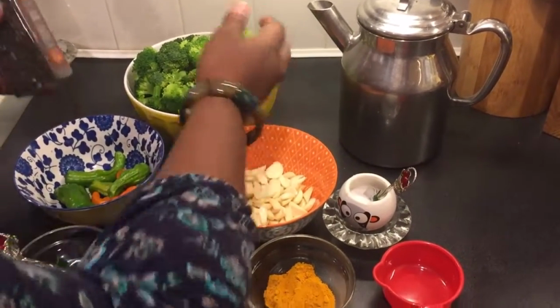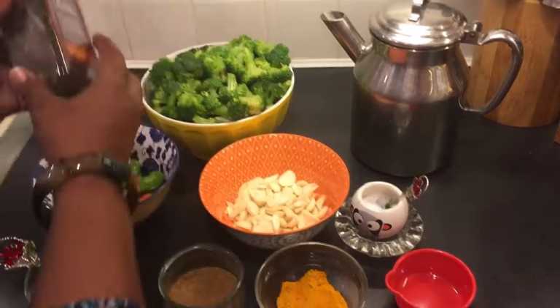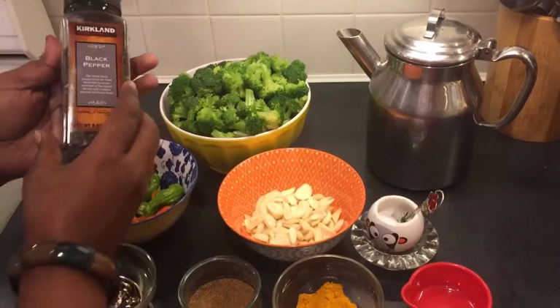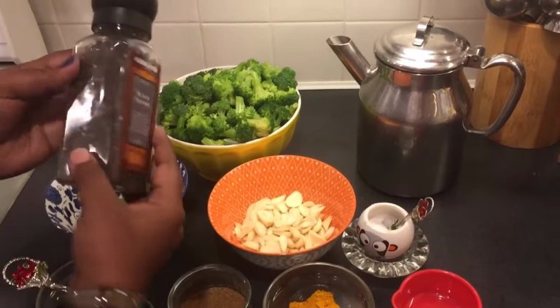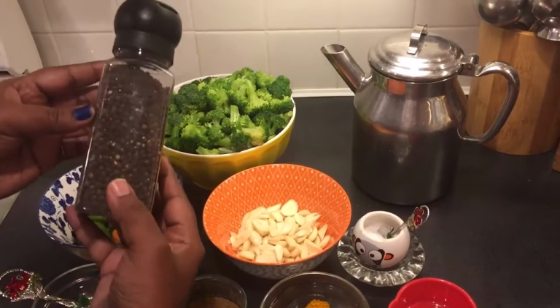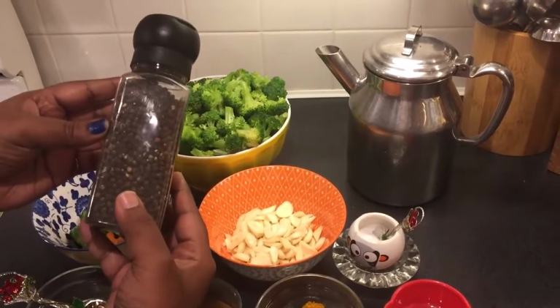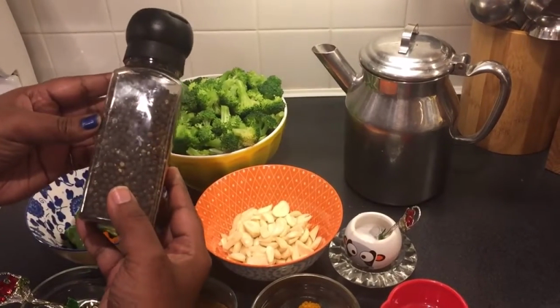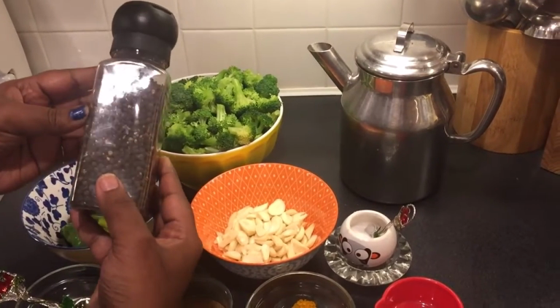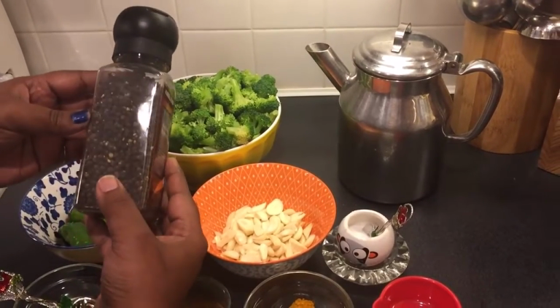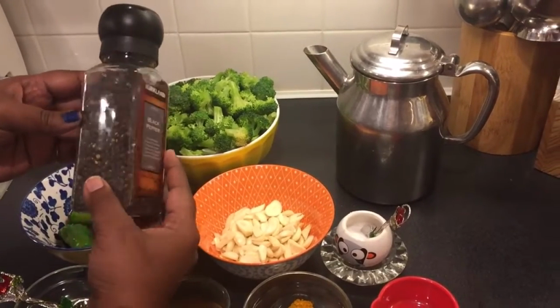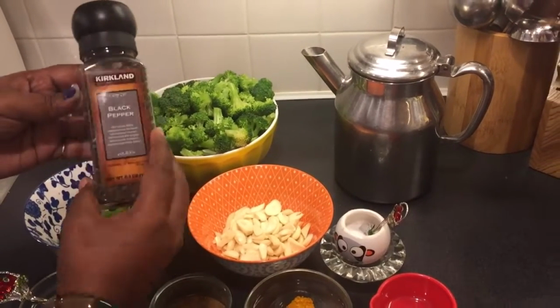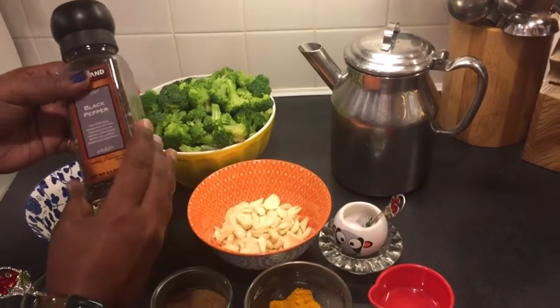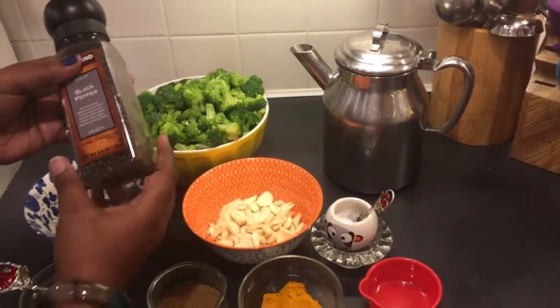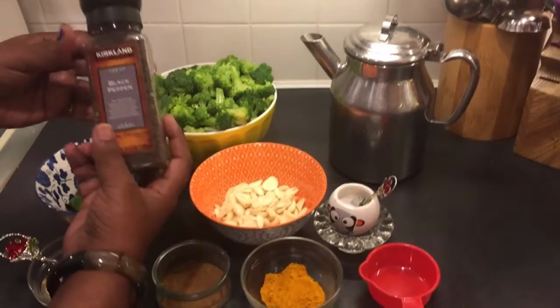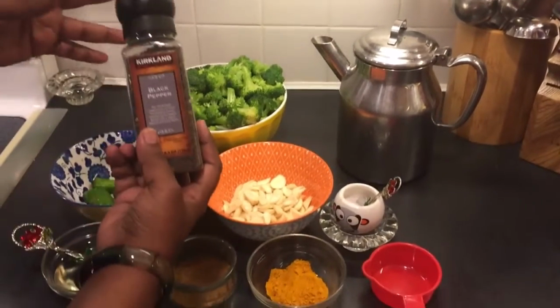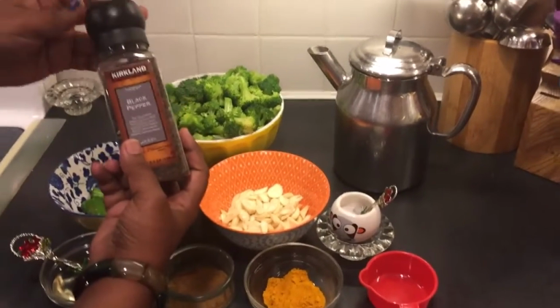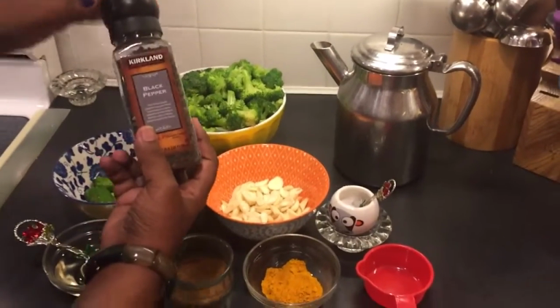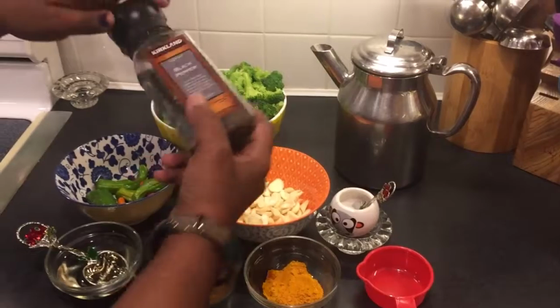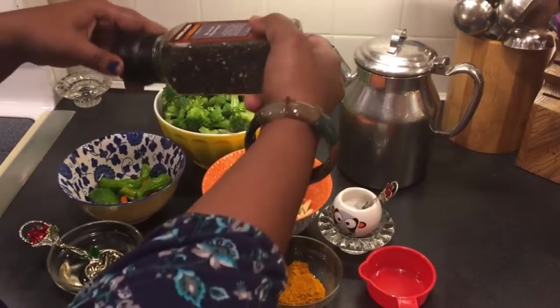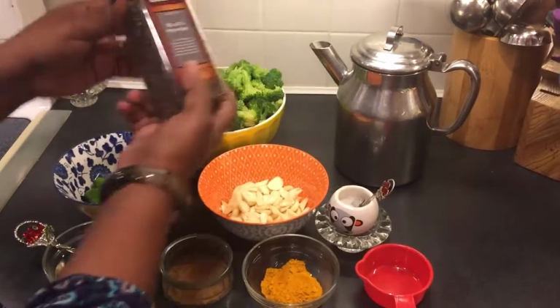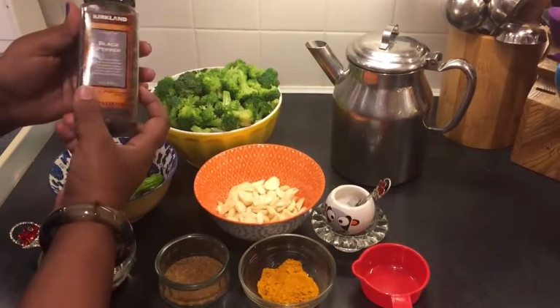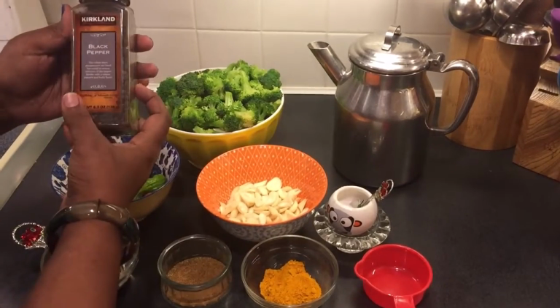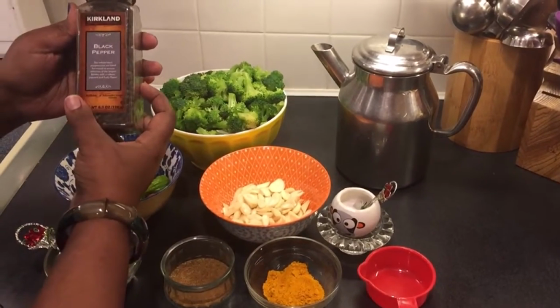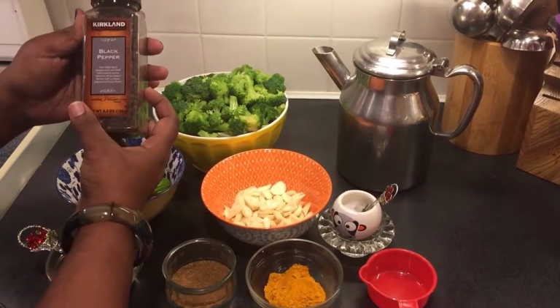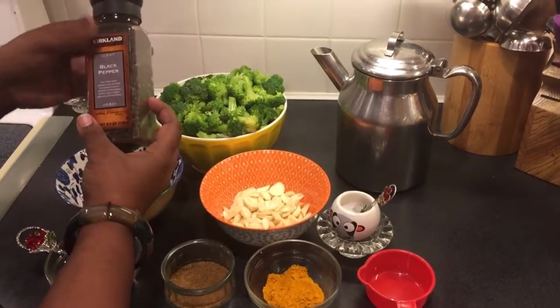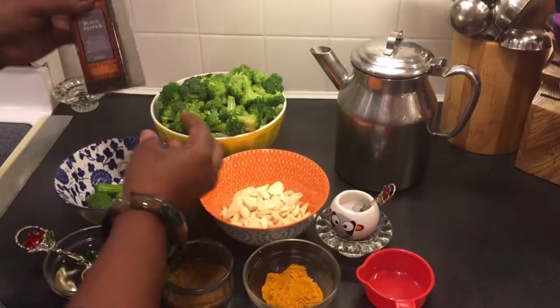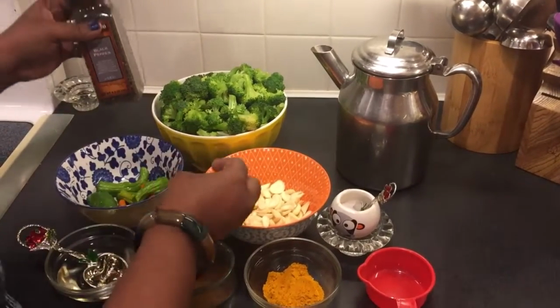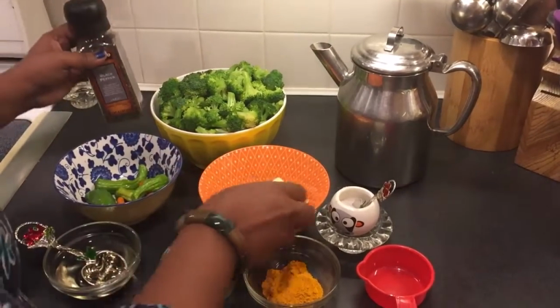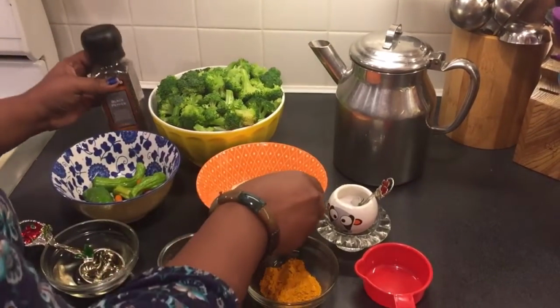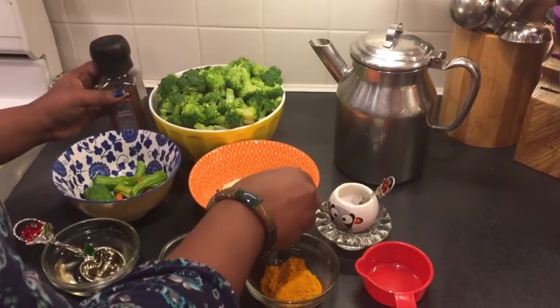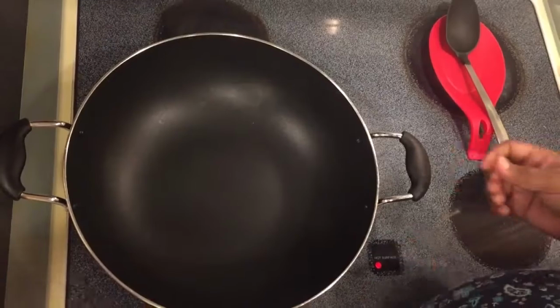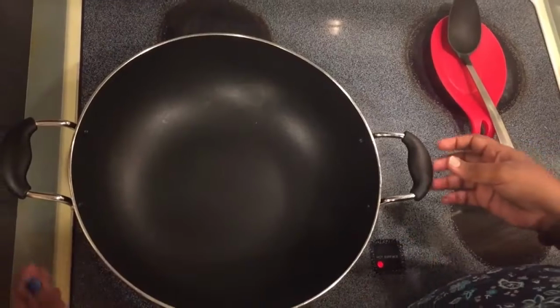I also have some black pepper. I normally put it once the whole cooking is done — I just put crushed pepper on top. So let's get into cooking.